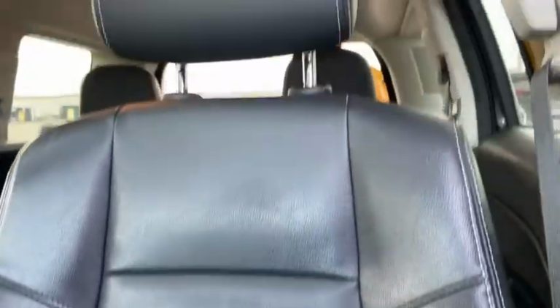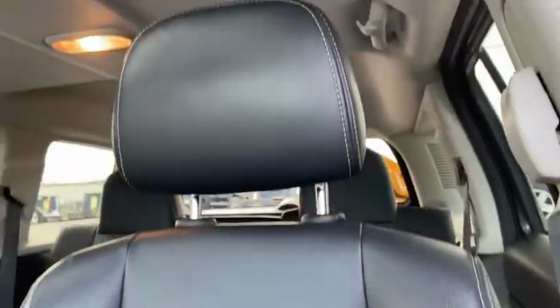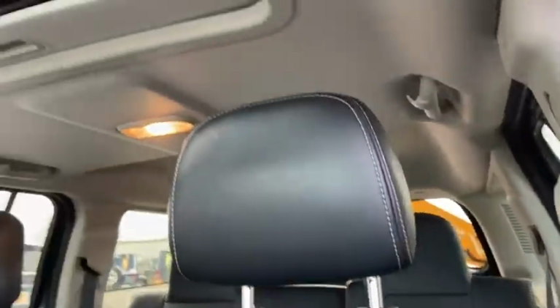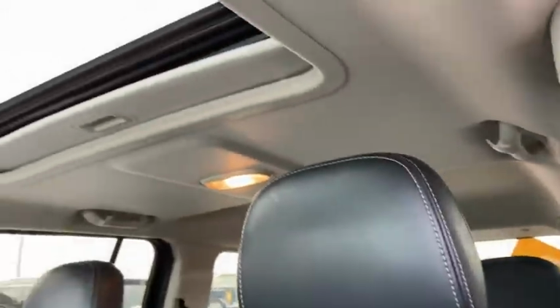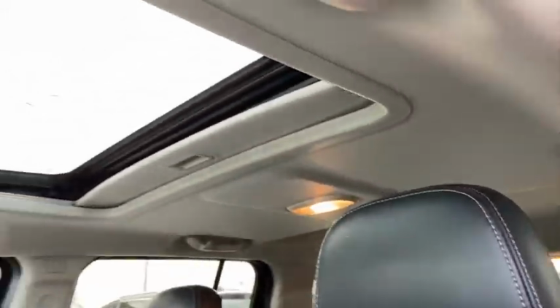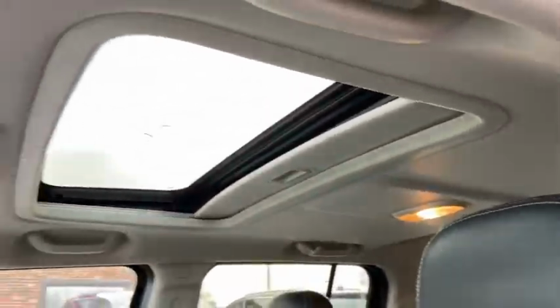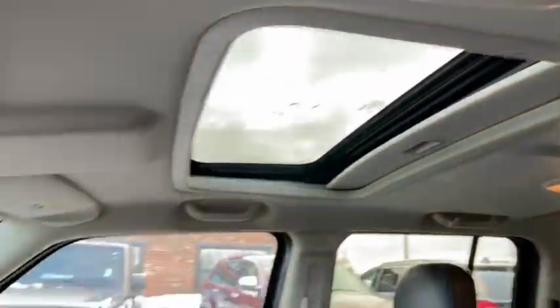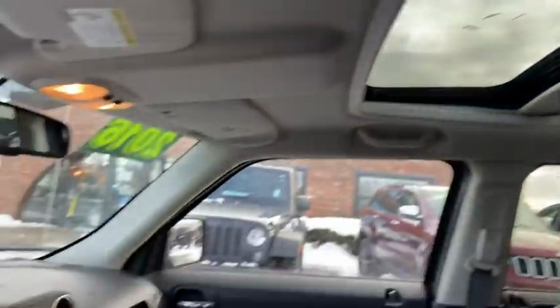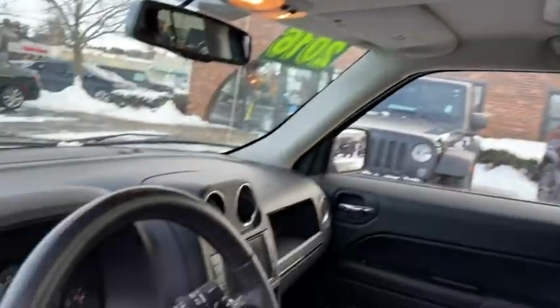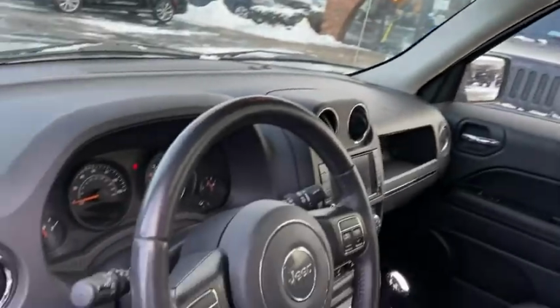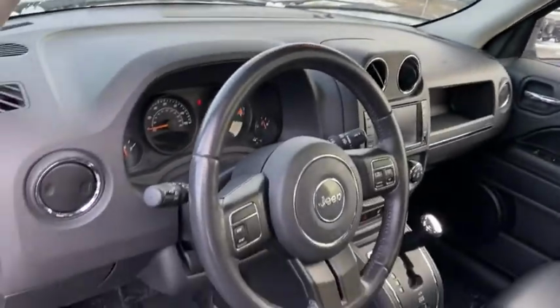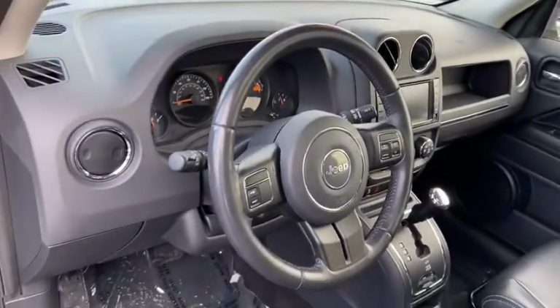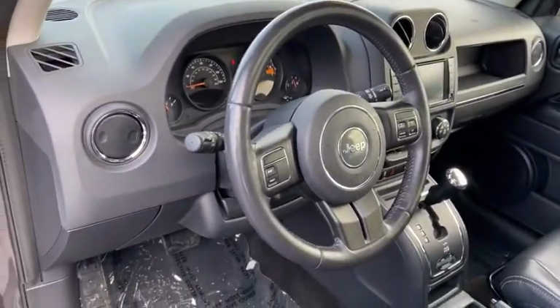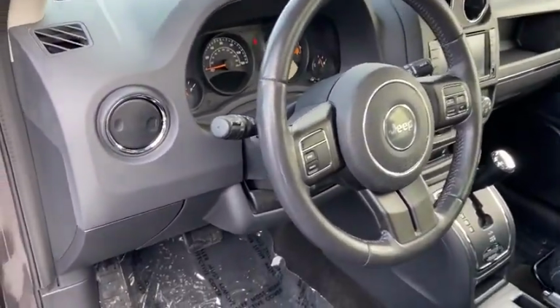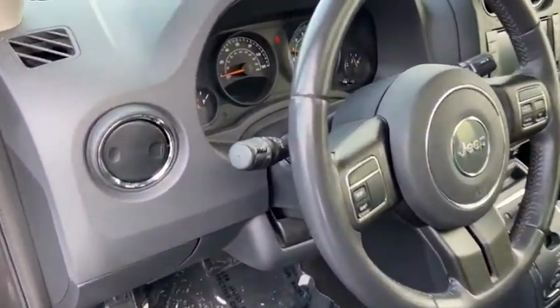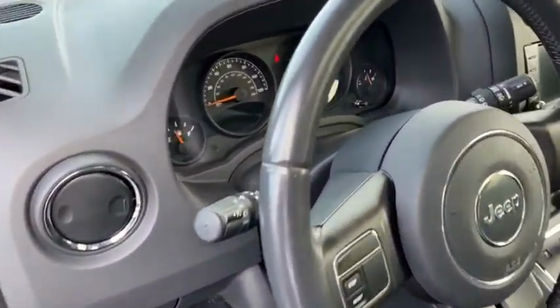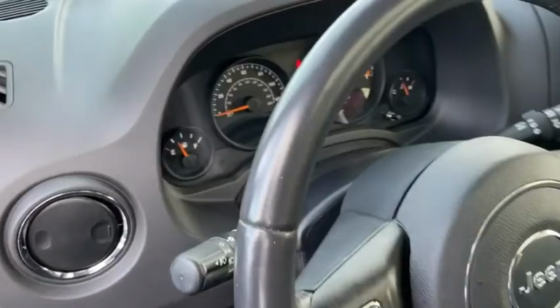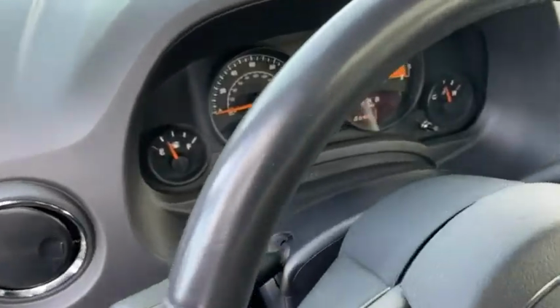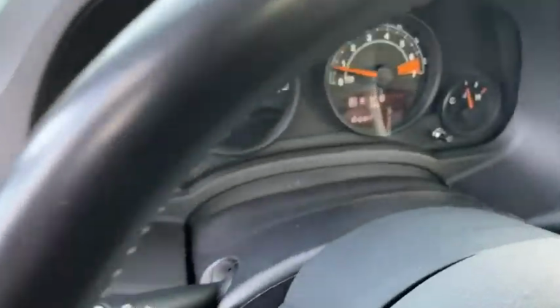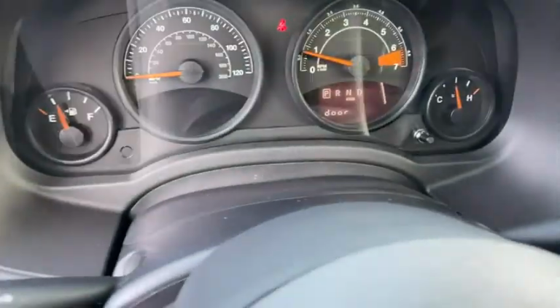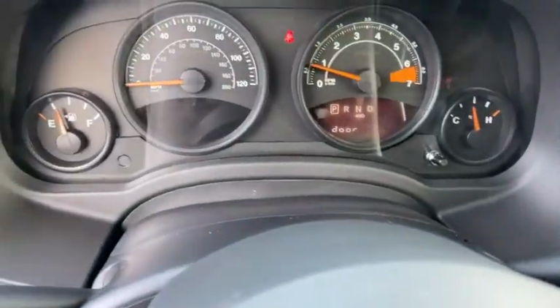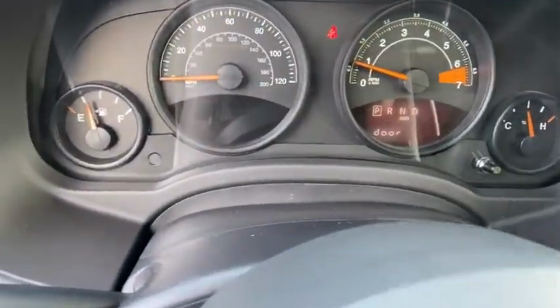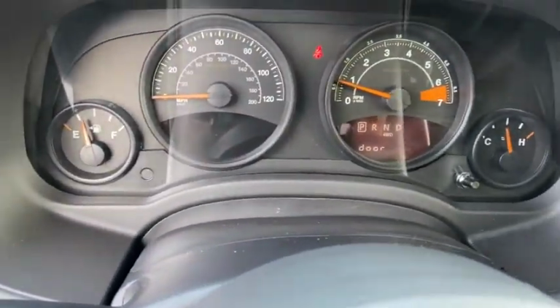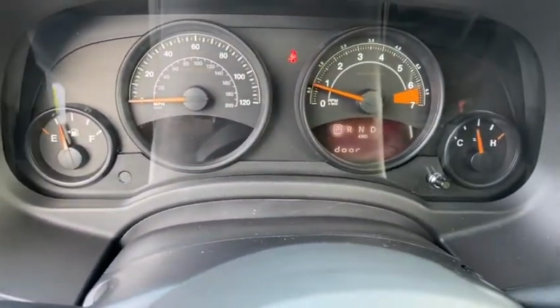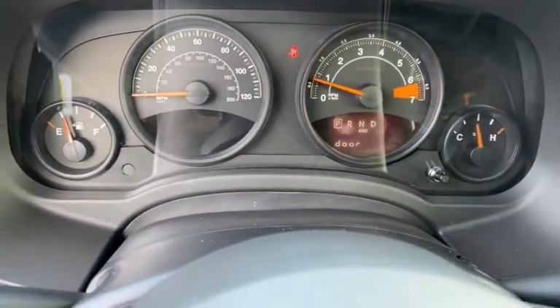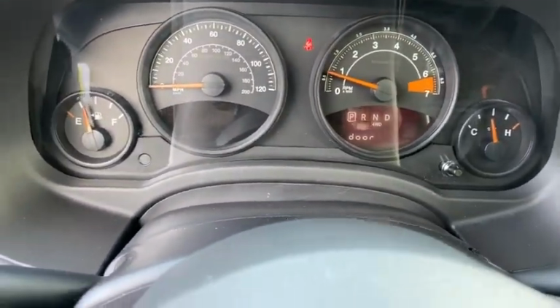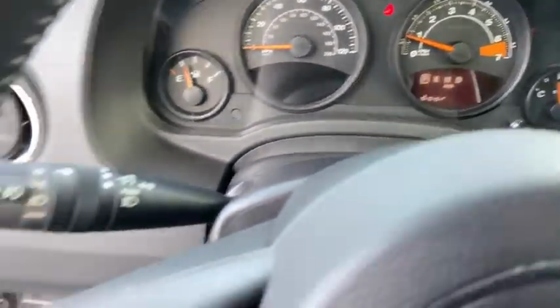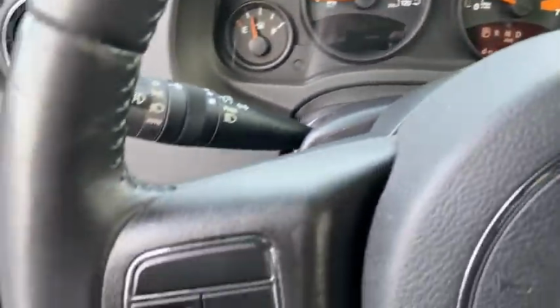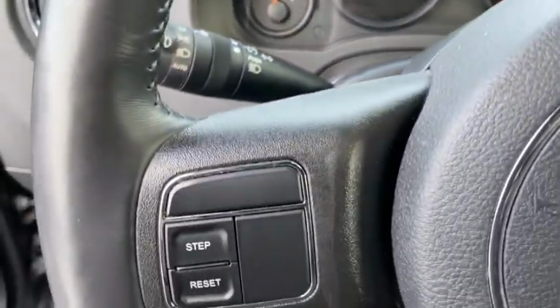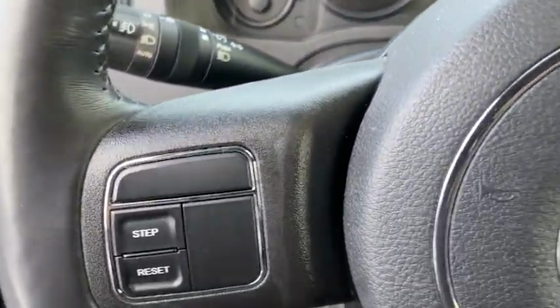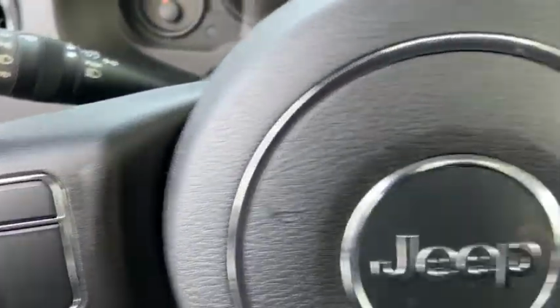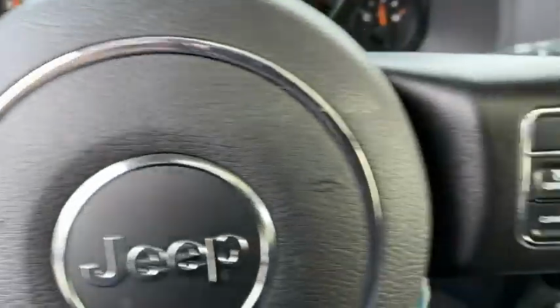Rear window defroster, heated front seat, panic alarm, tachometer, Sirius satellite radio, remote keyless entry, brake assist, power driver's seat, rear window wiper.